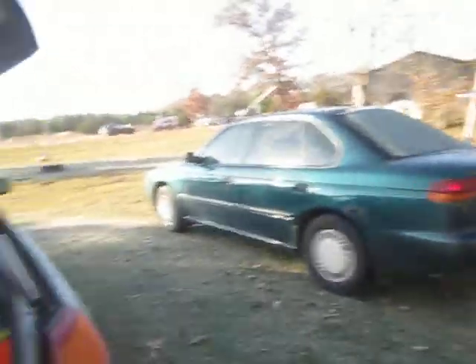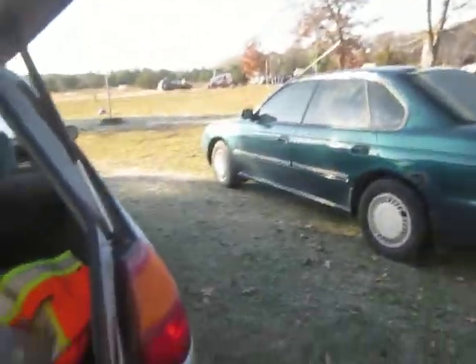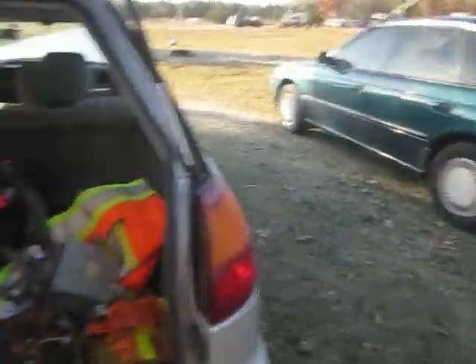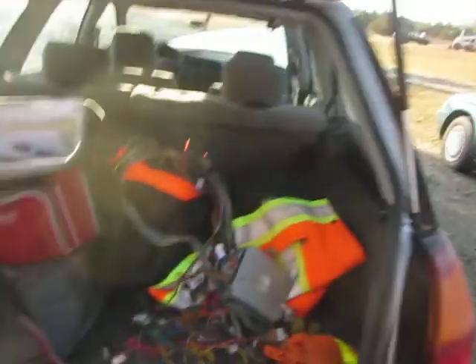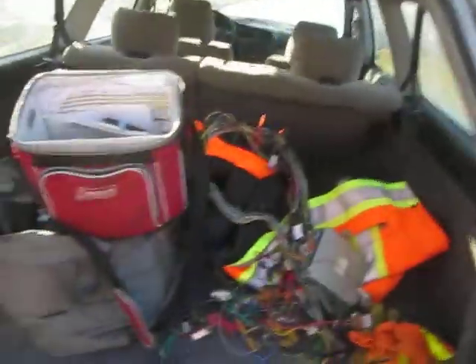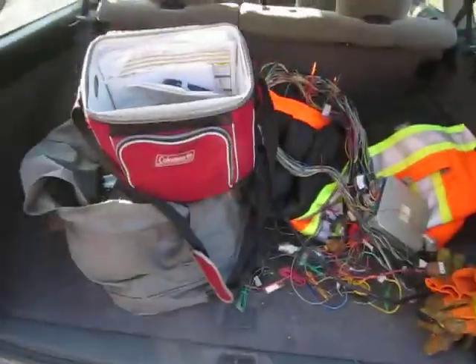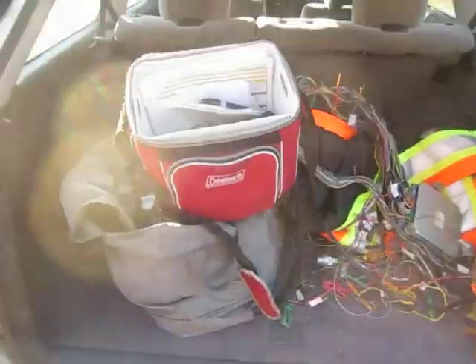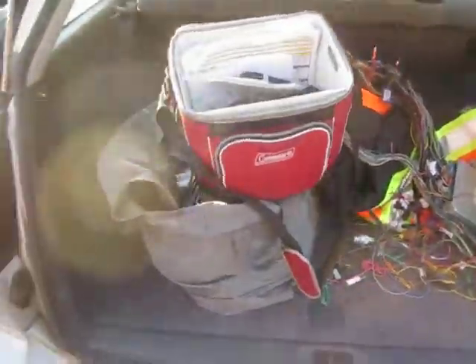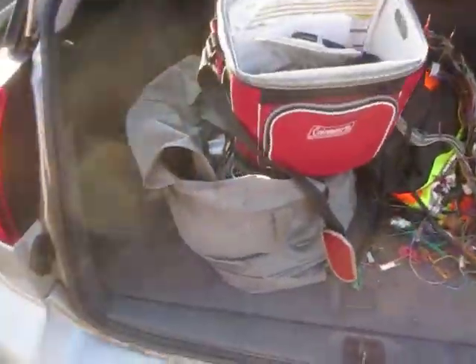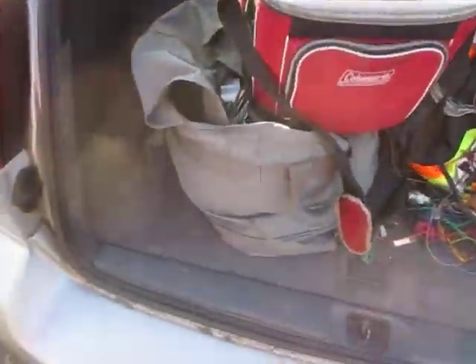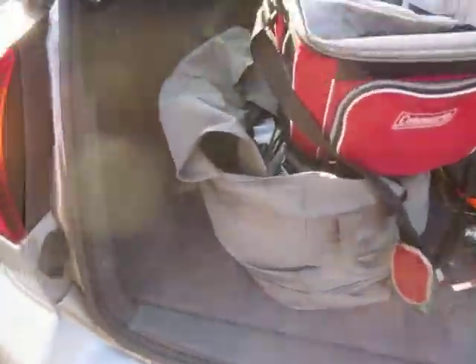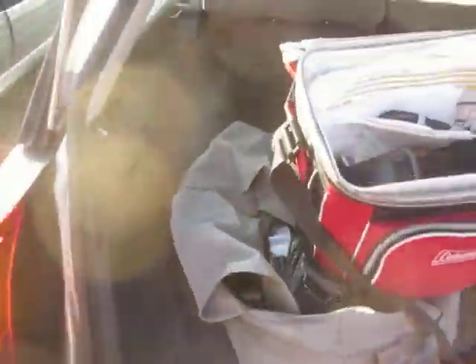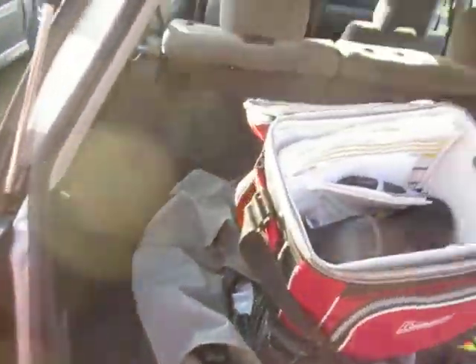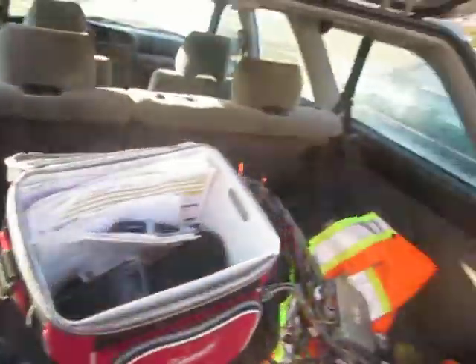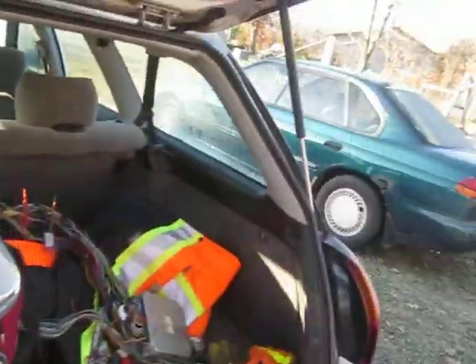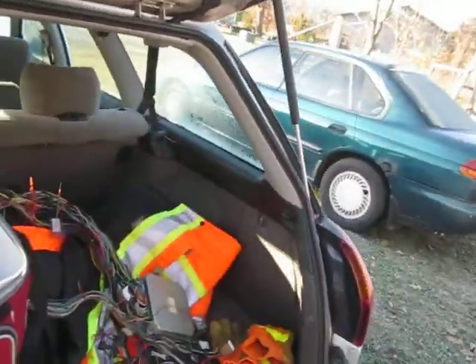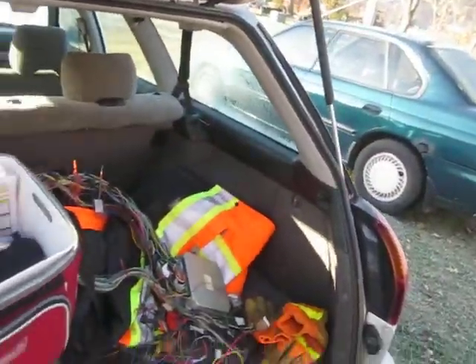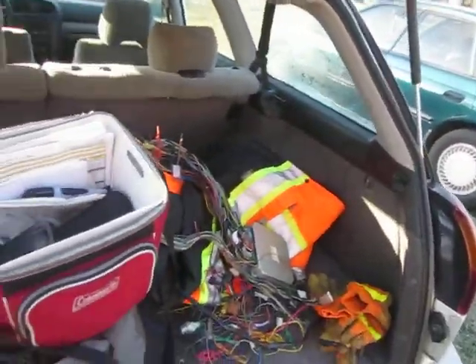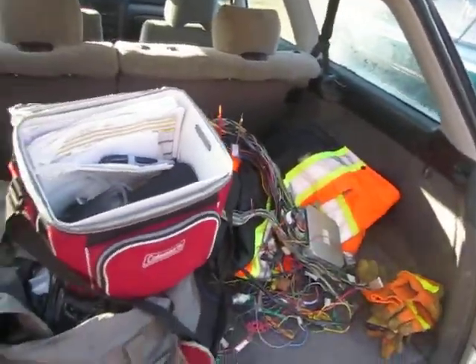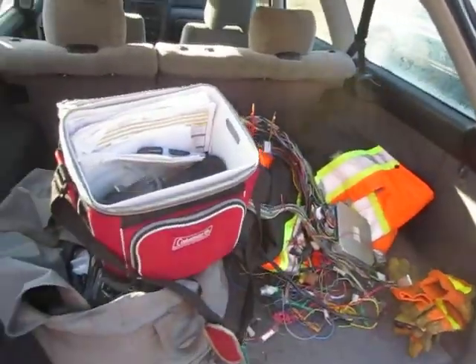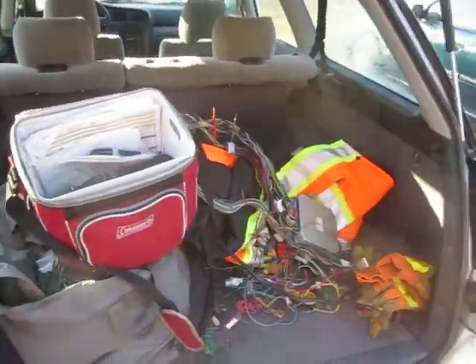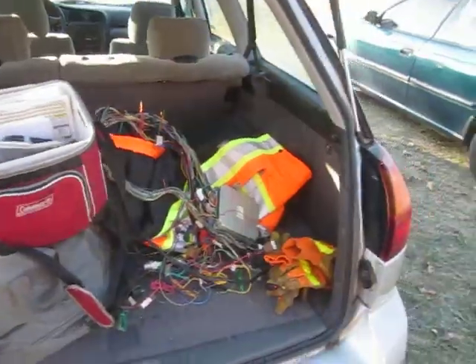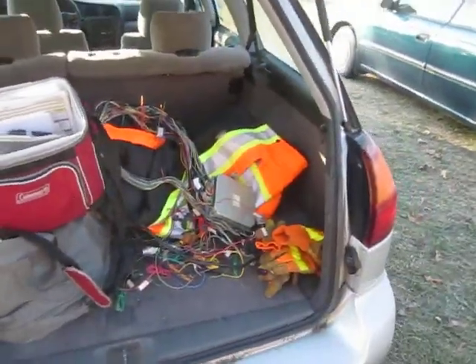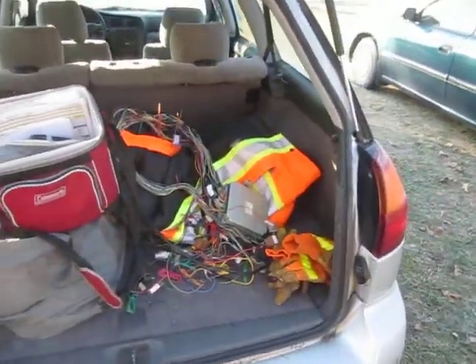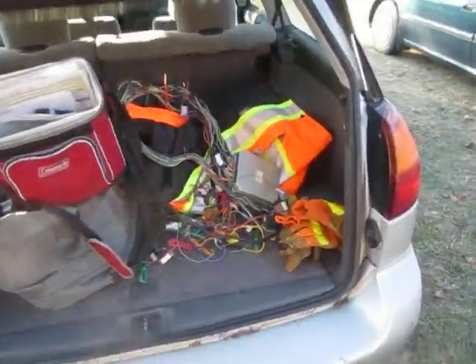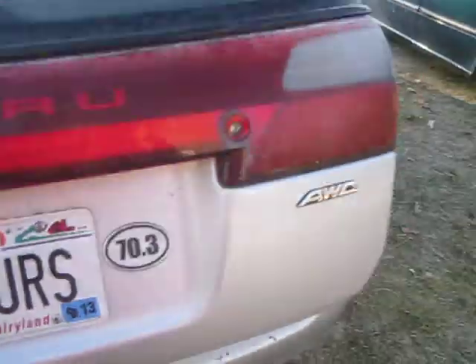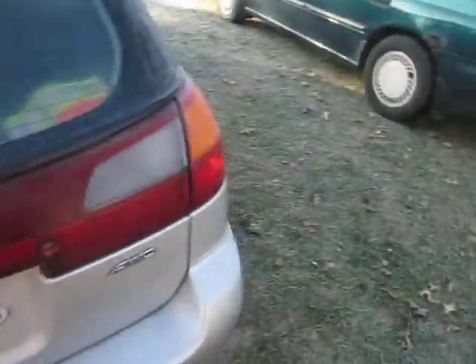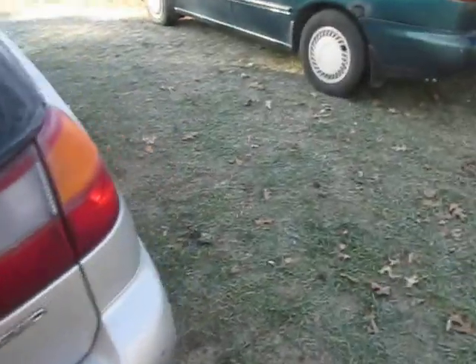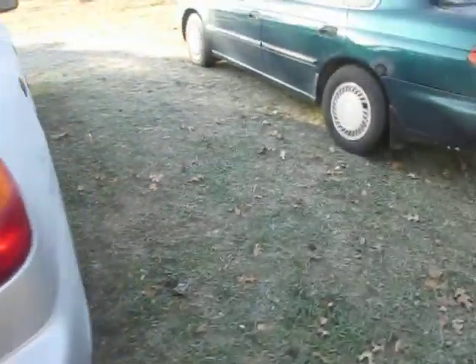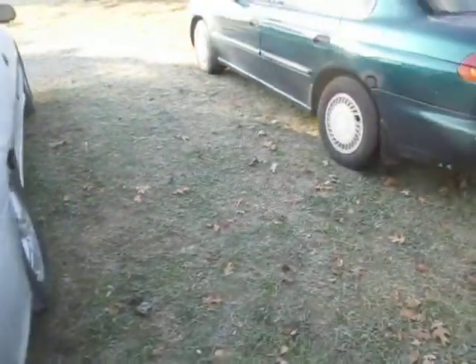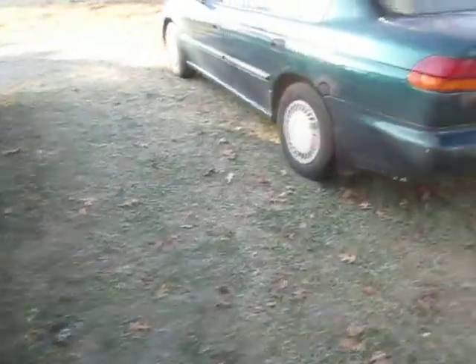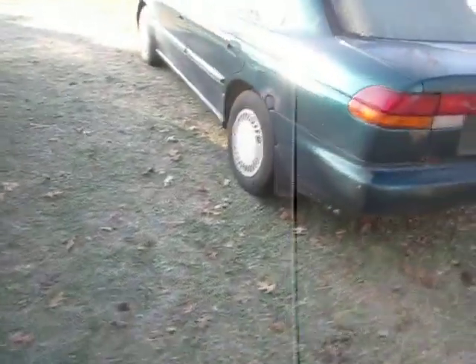Got my work stuff in here. That's it — 2002 Legacy Wagon.